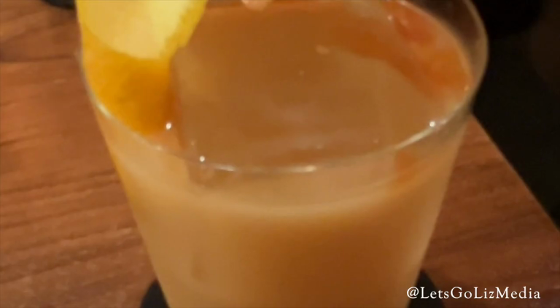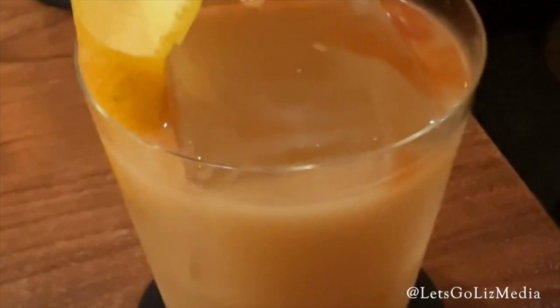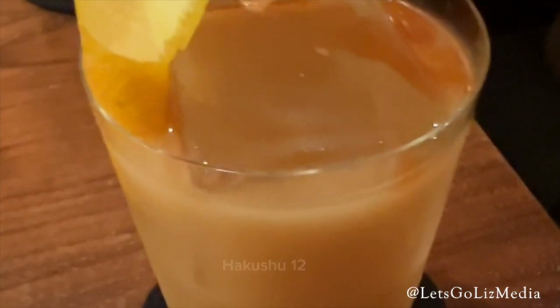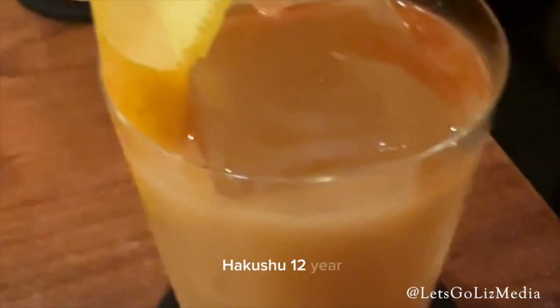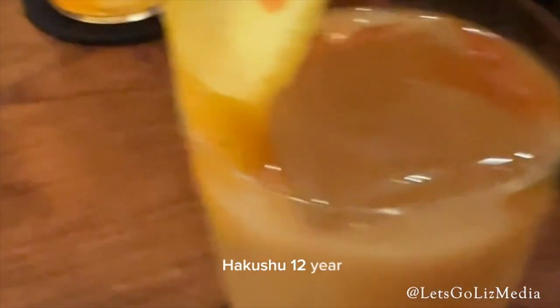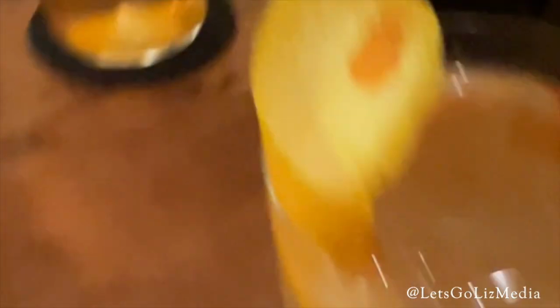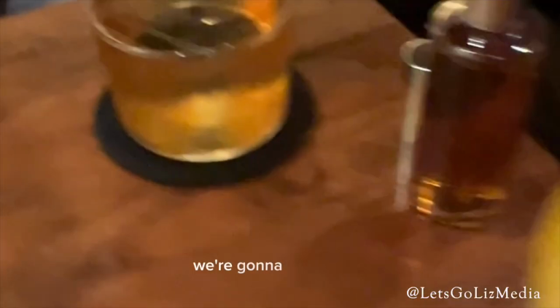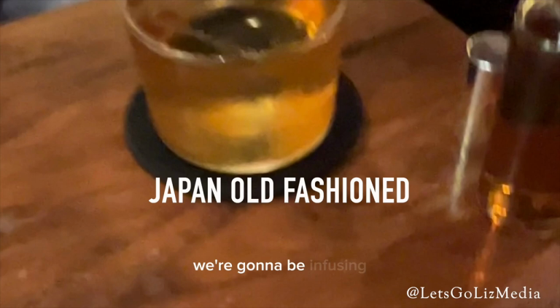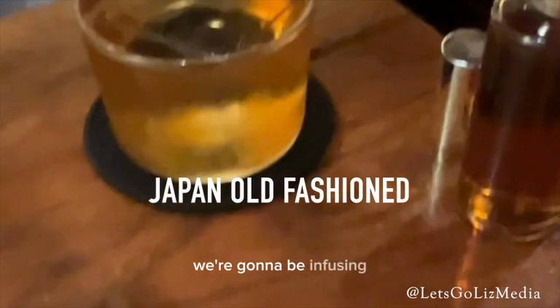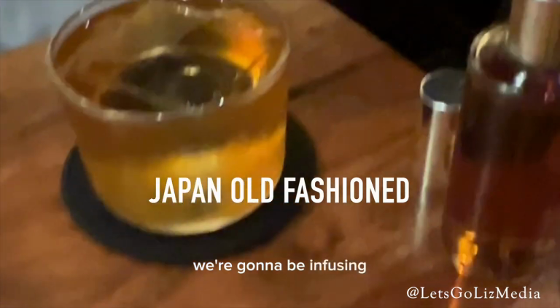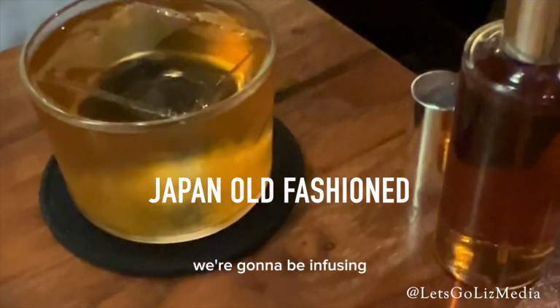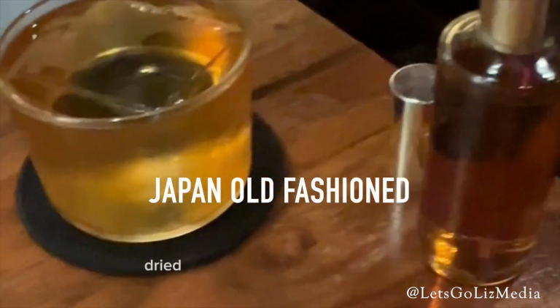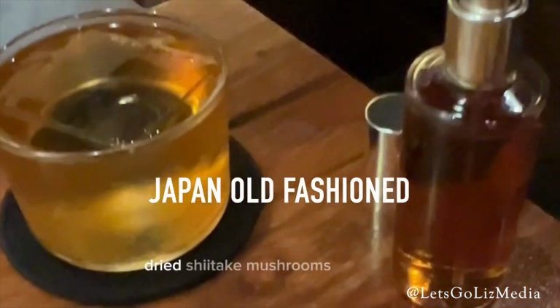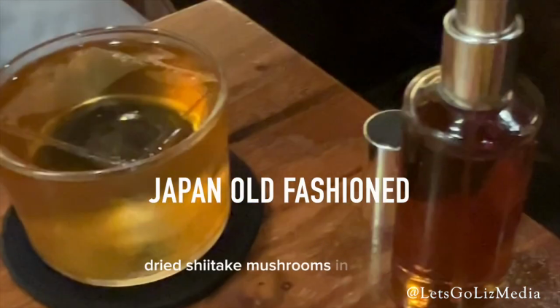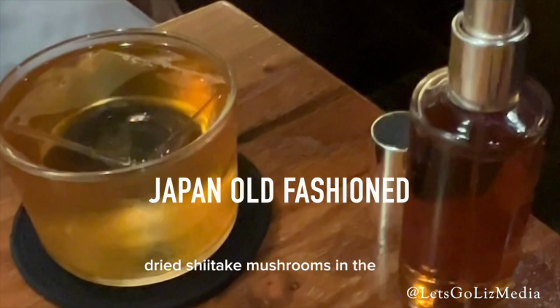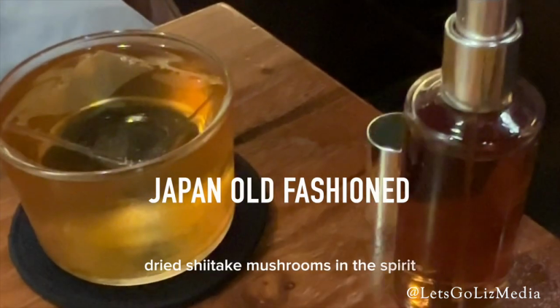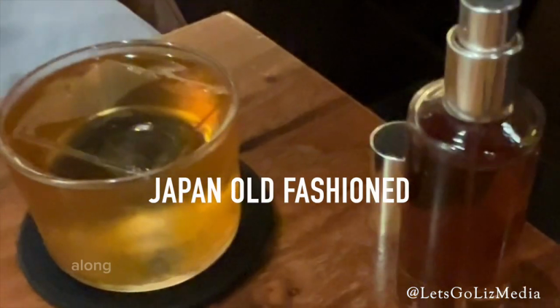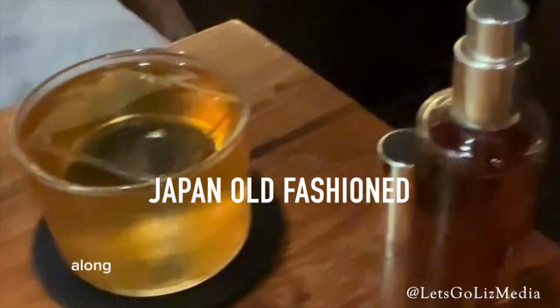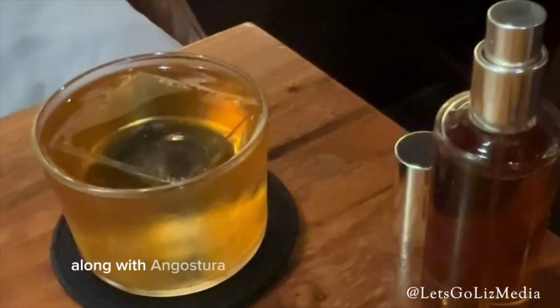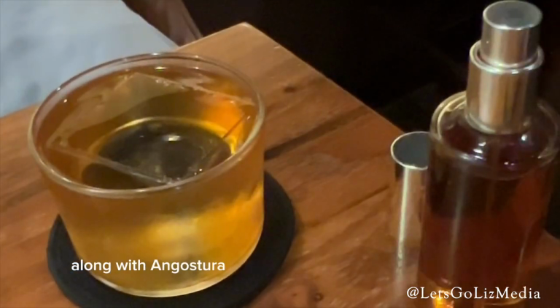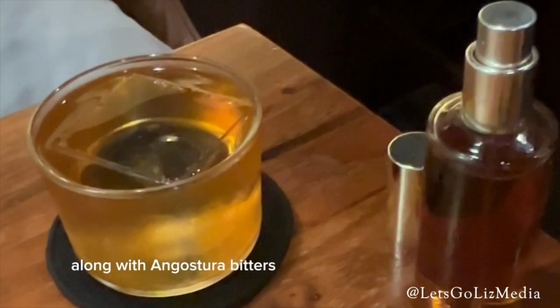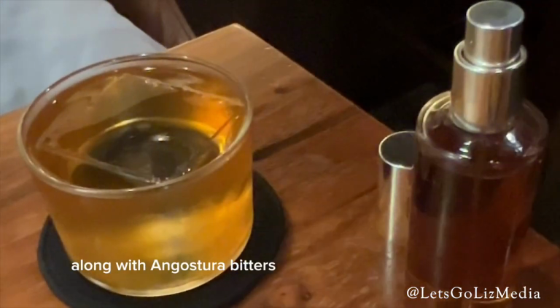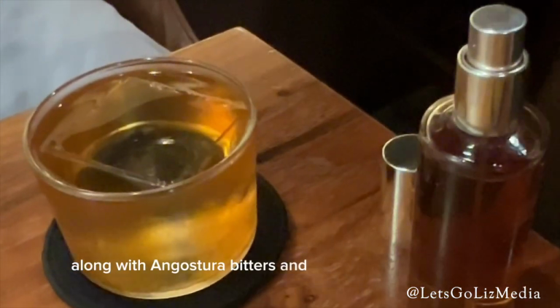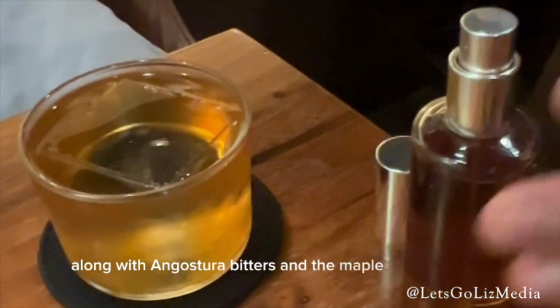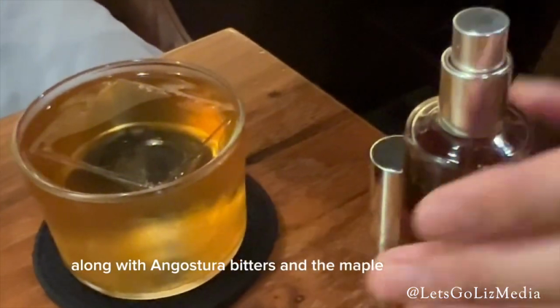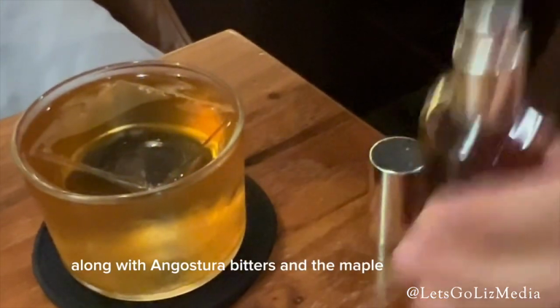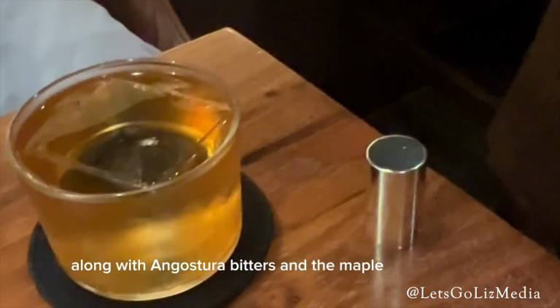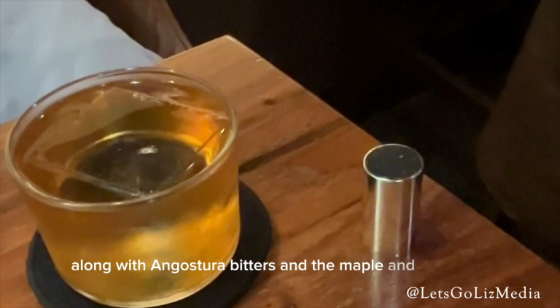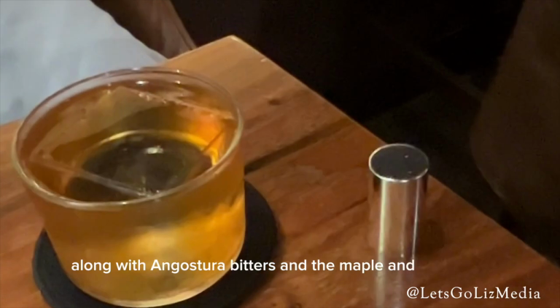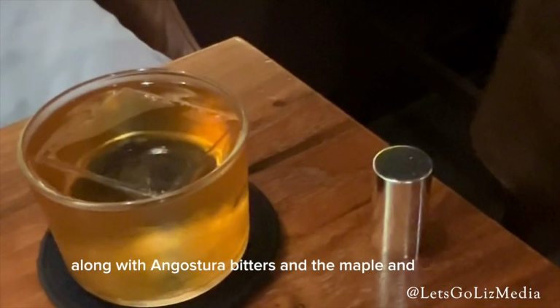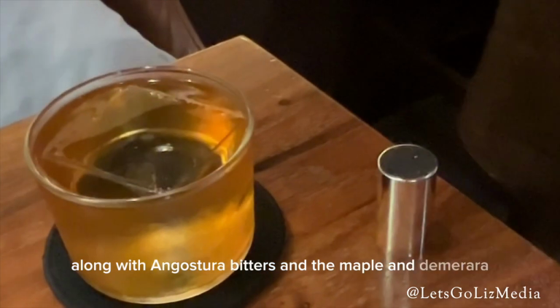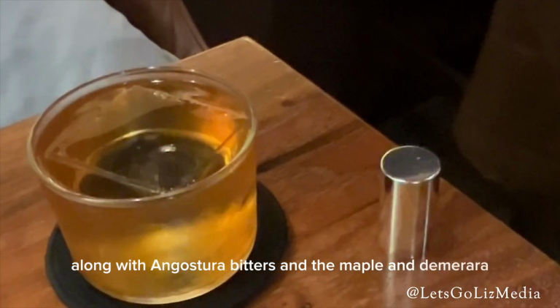This one with Hunkershoot 12 — we're going to be infusing dry shiitake mushrooms in the spirit, along with Angostura Bitters, maple, and Demerara.